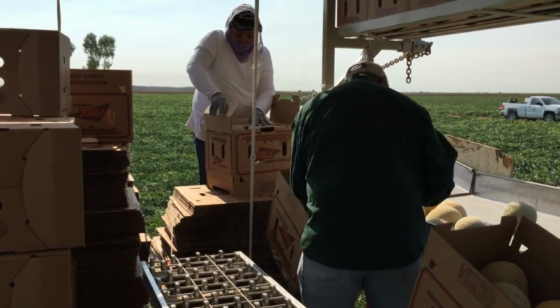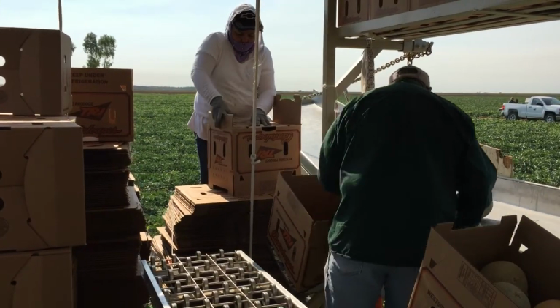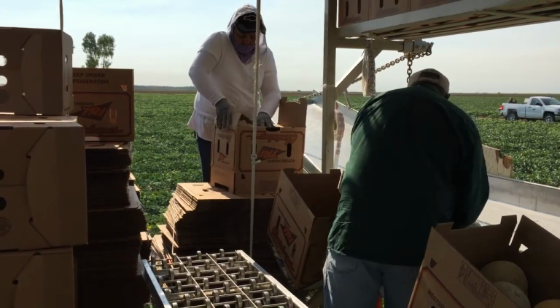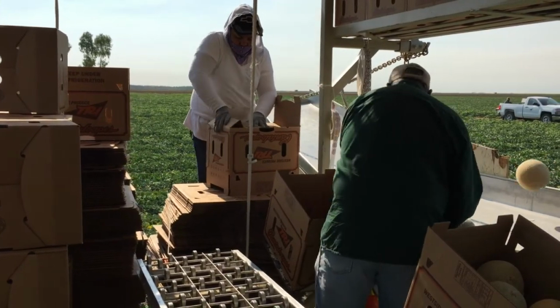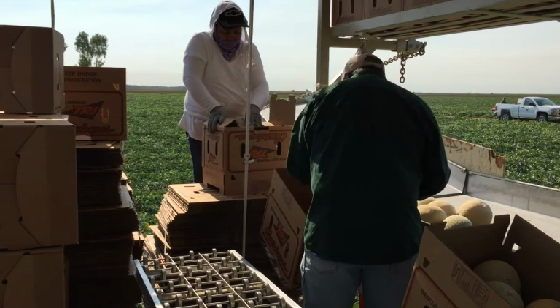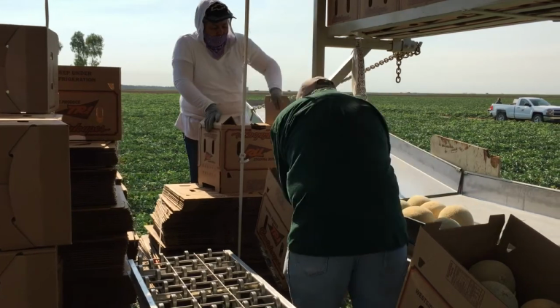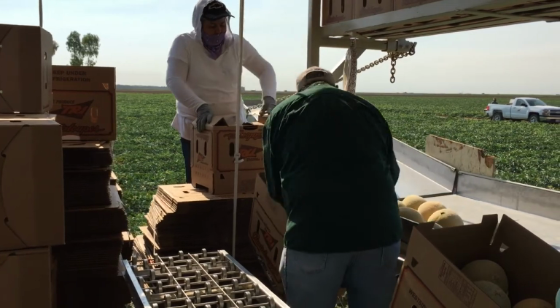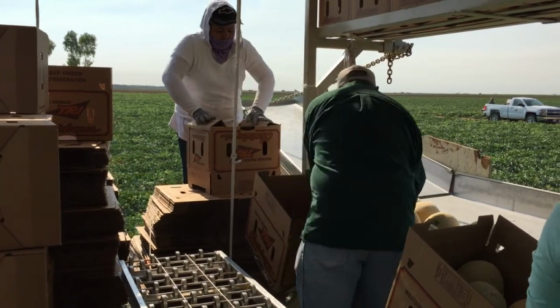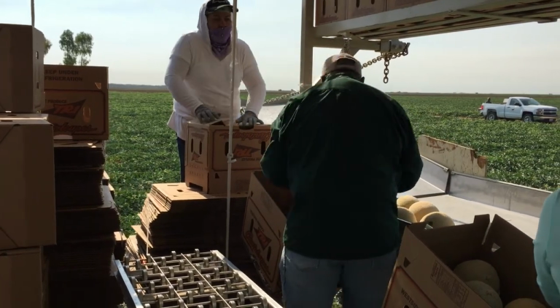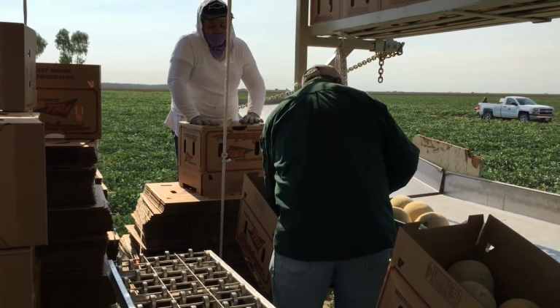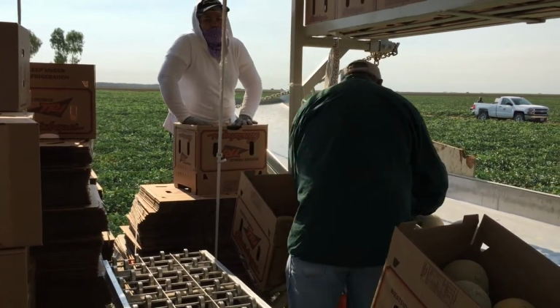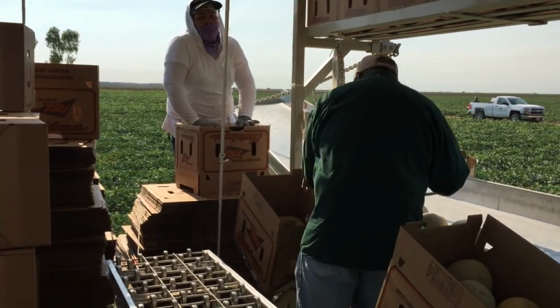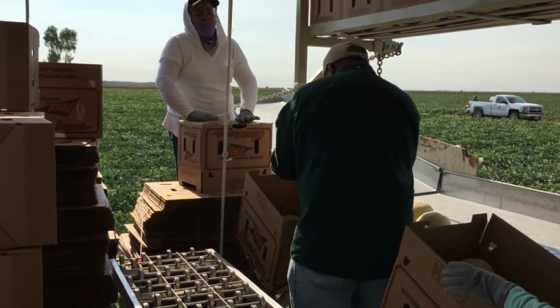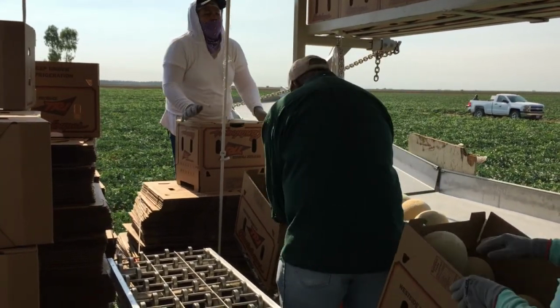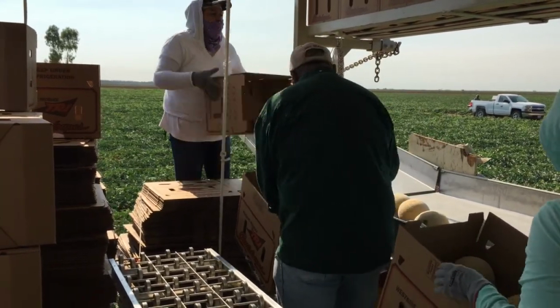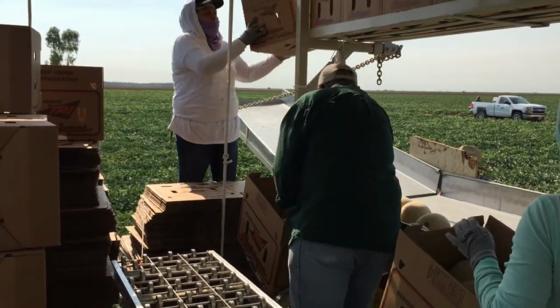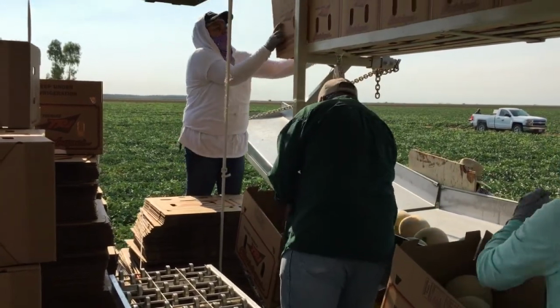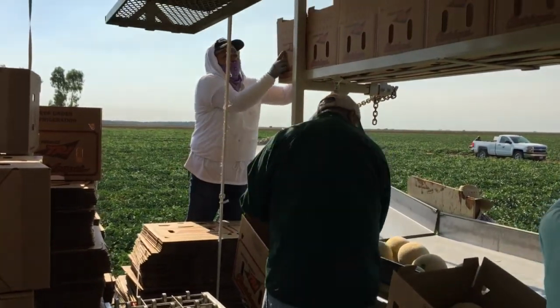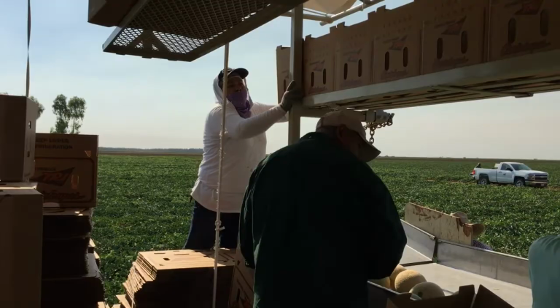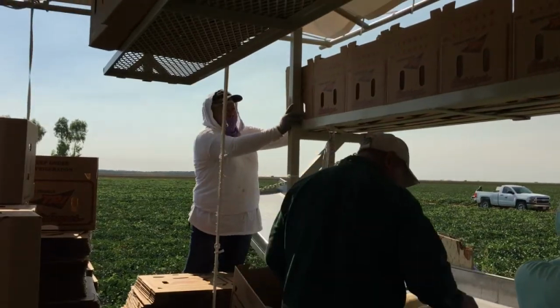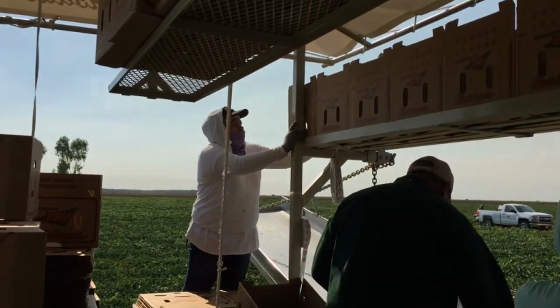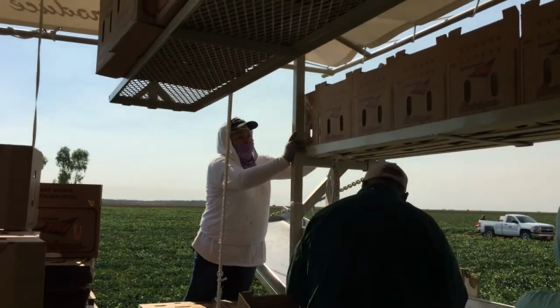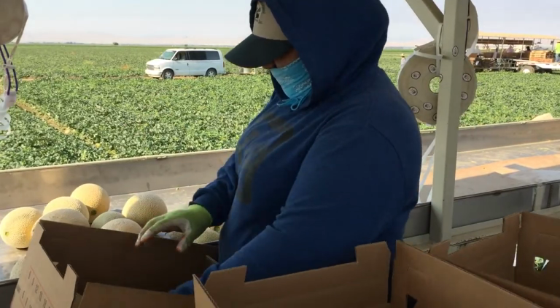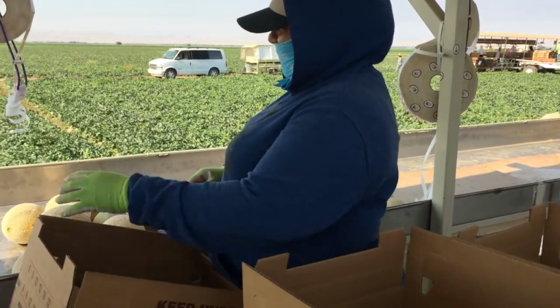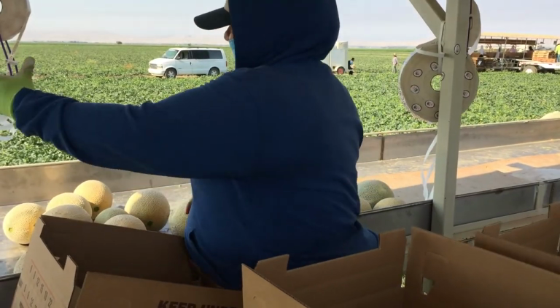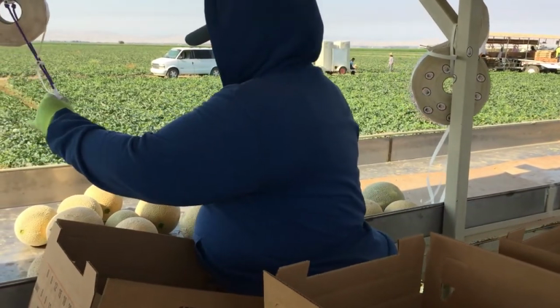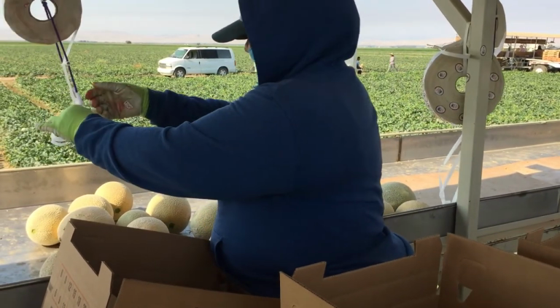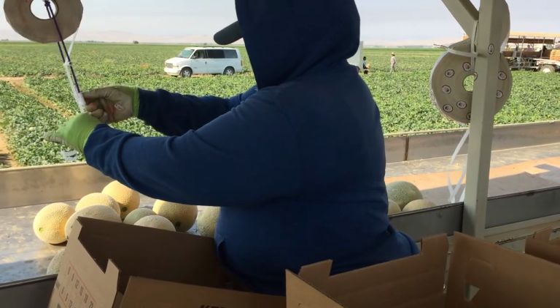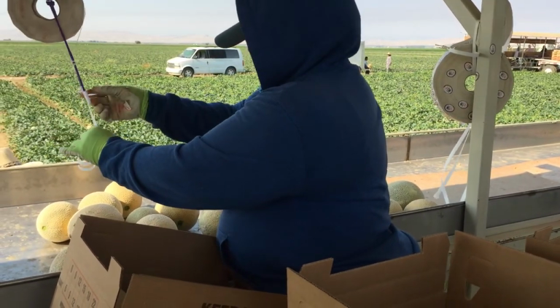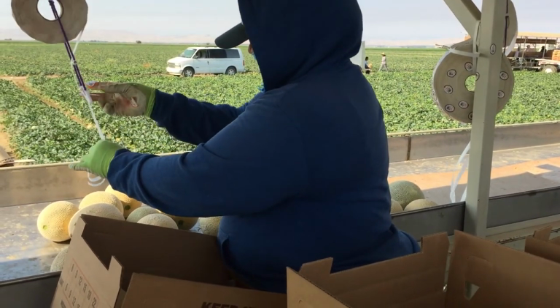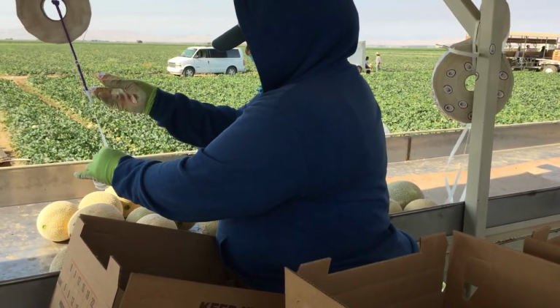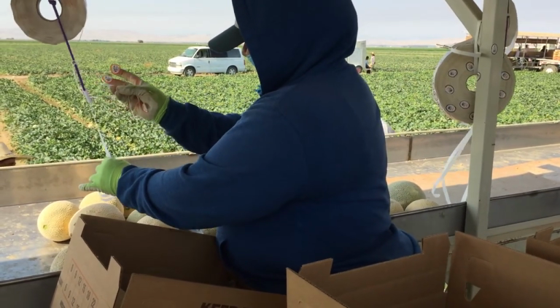The boxes are formed on the harvesting rig, and the packers use different boxes to pack the cantaloupes based on size. The size of the cantaloupe is determined by the number of cantaloupes that can fit into the box.